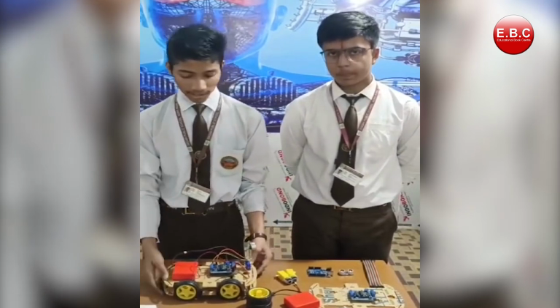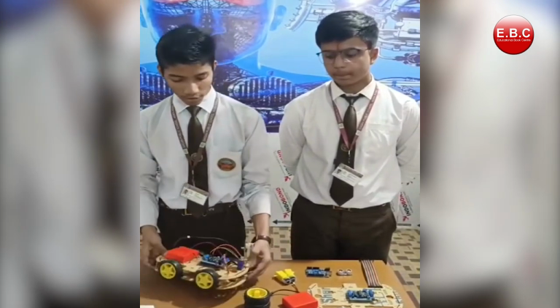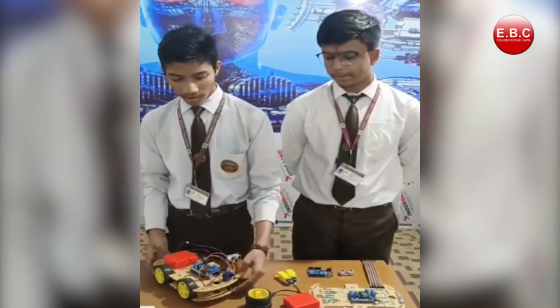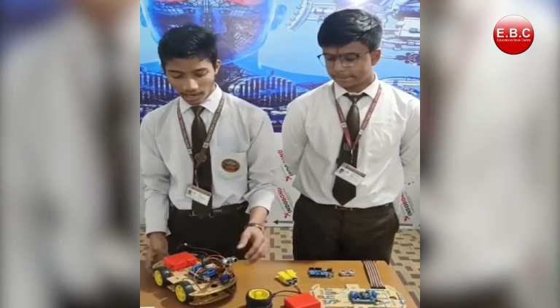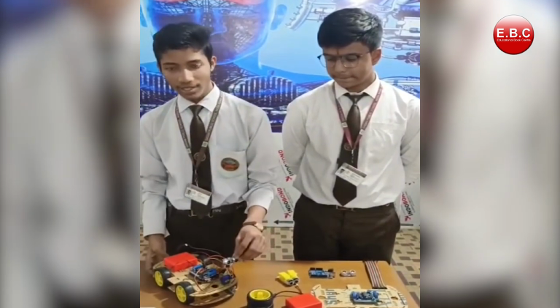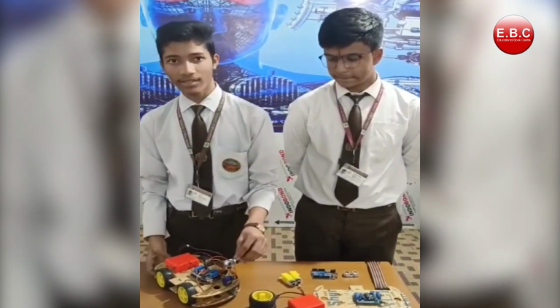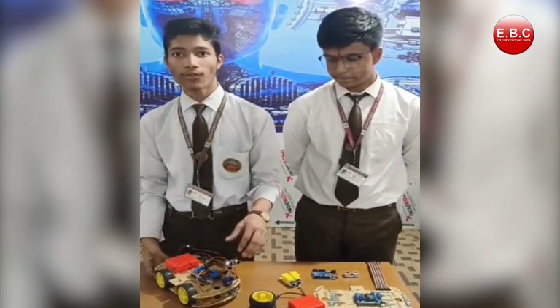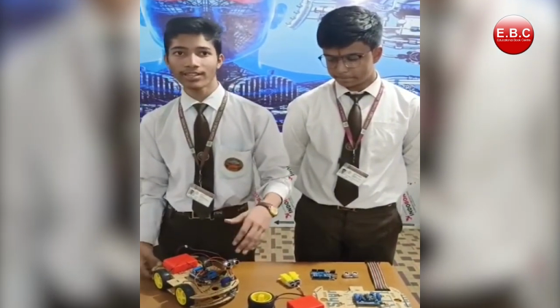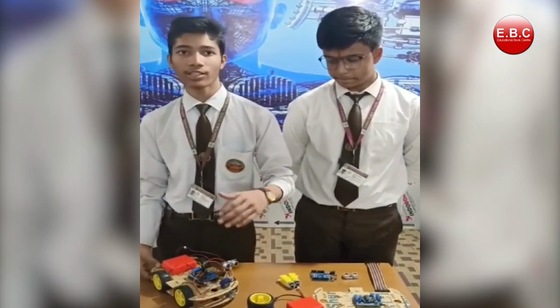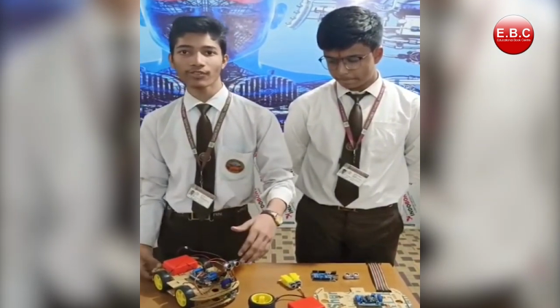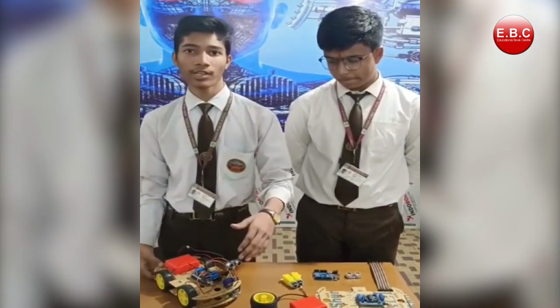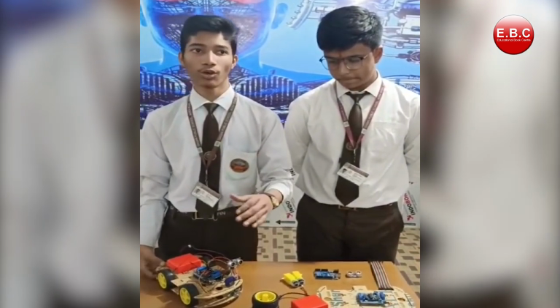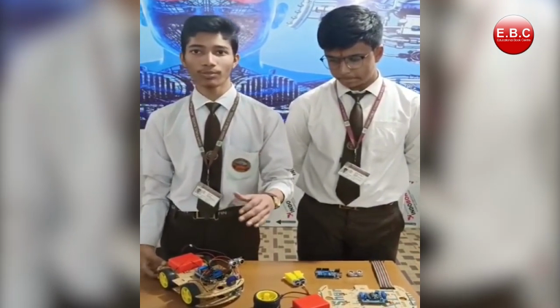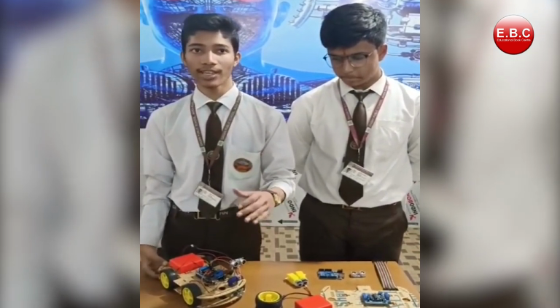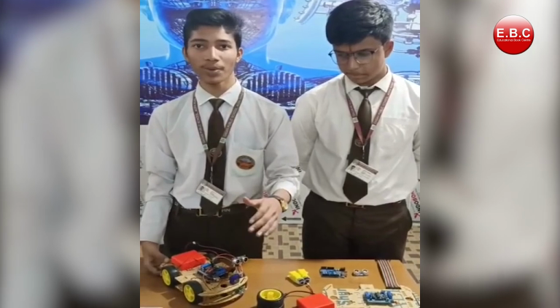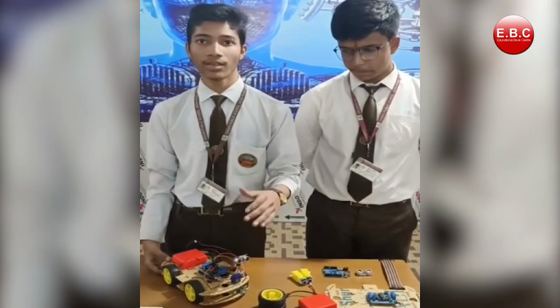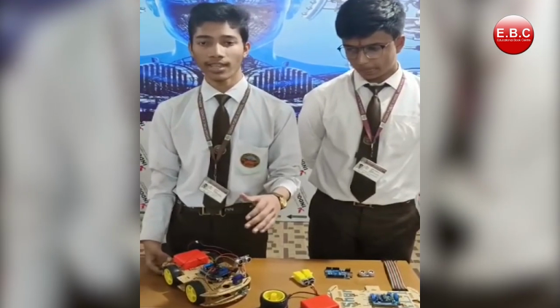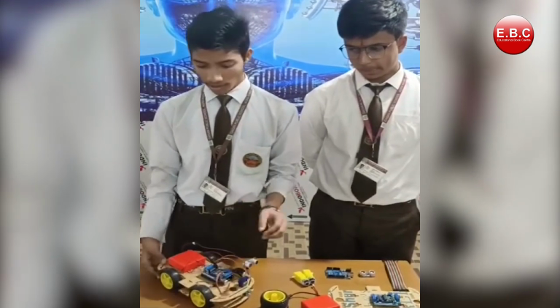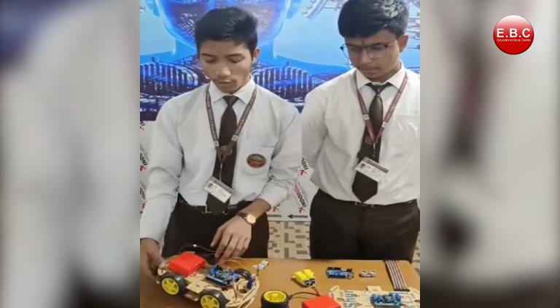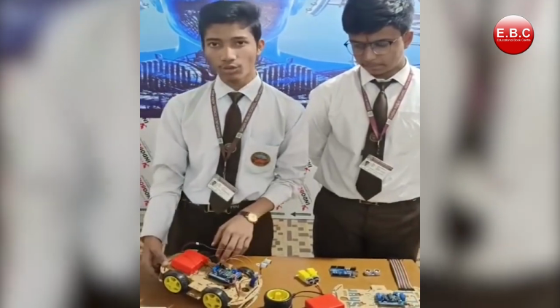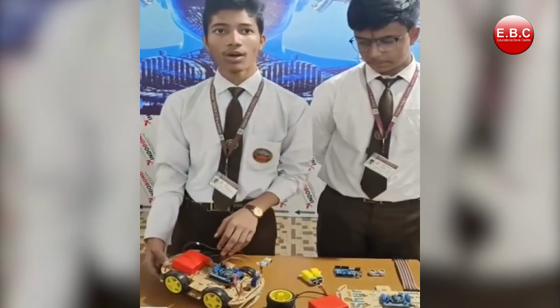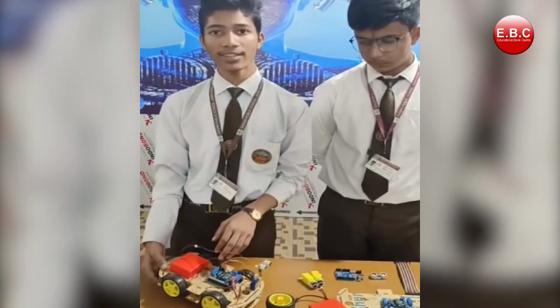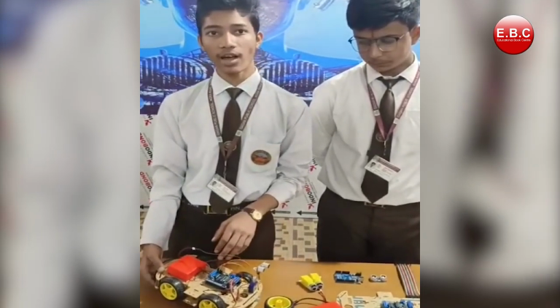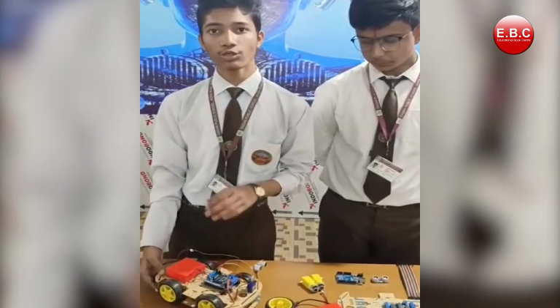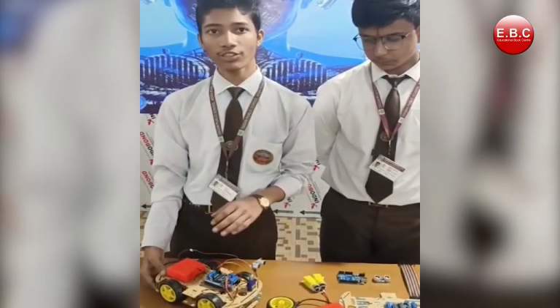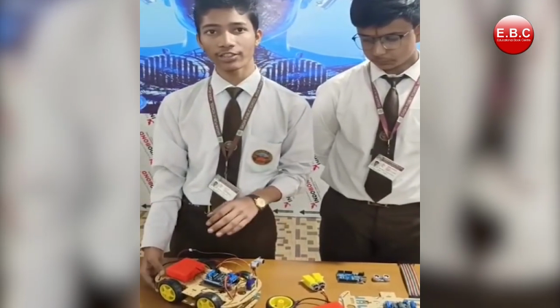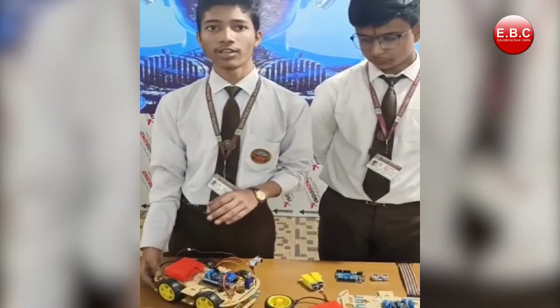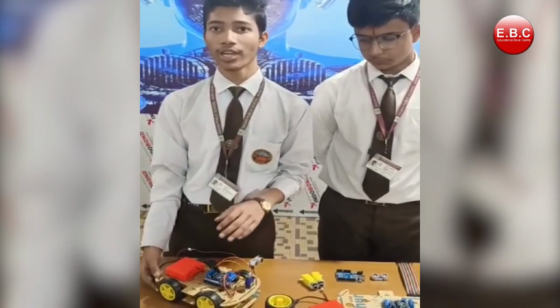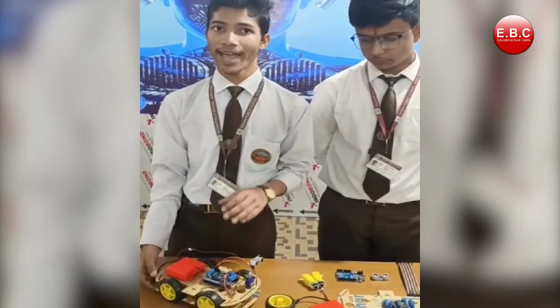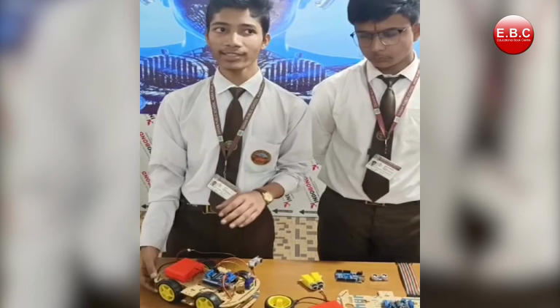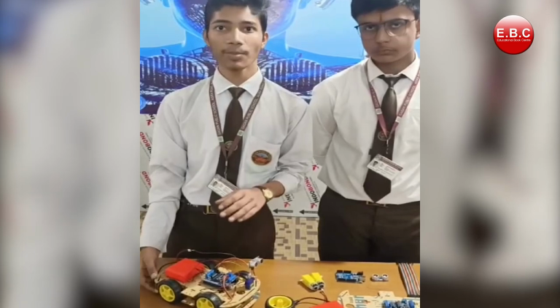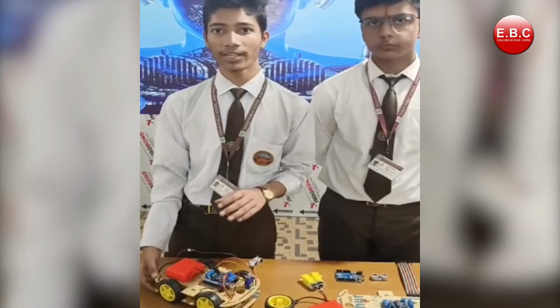In this project, the ultrasonic sensor first sends ultrasonic waves to locate objects in its path. Then the Arduino Uno commands the car to change direction so that accidents can be prevented.